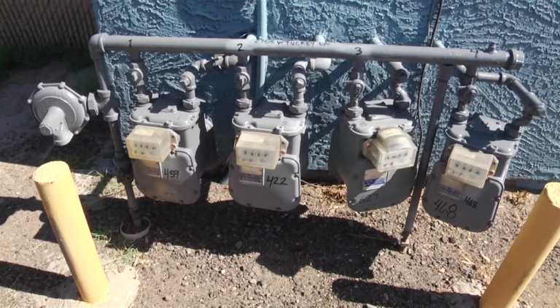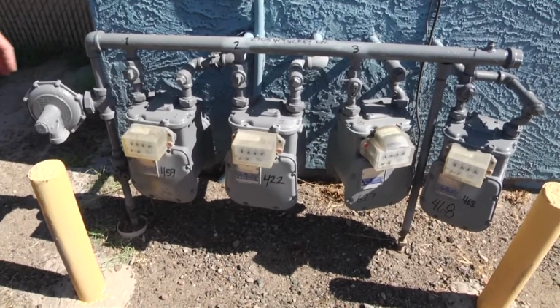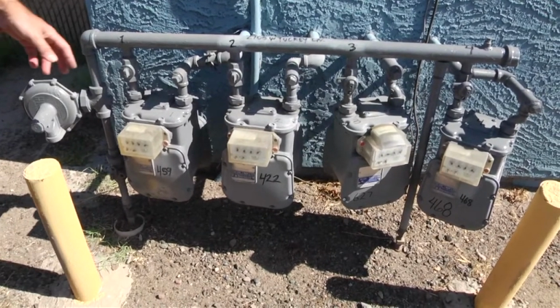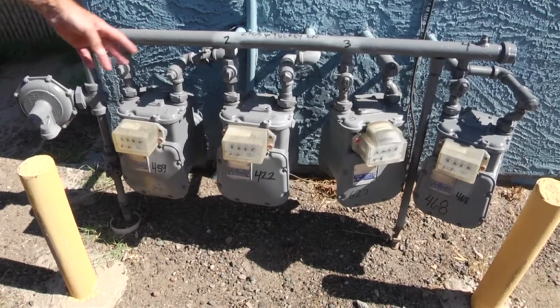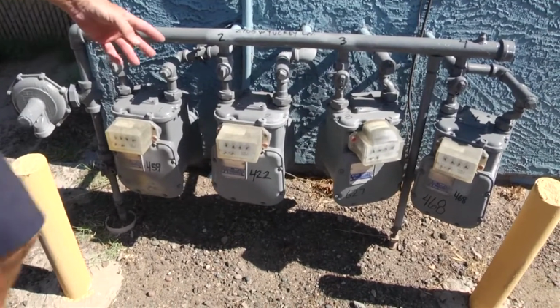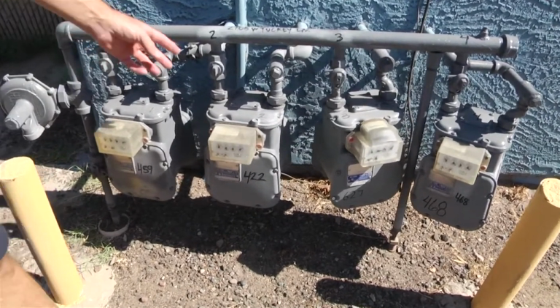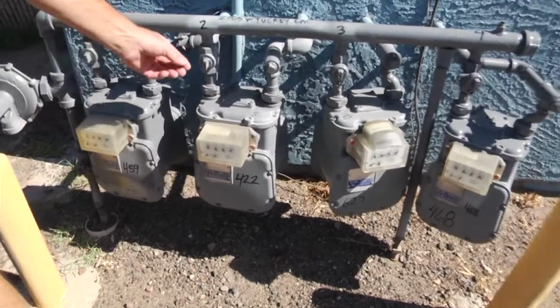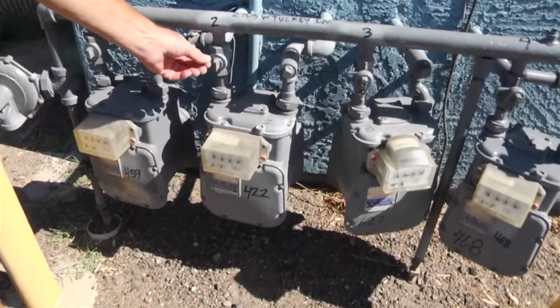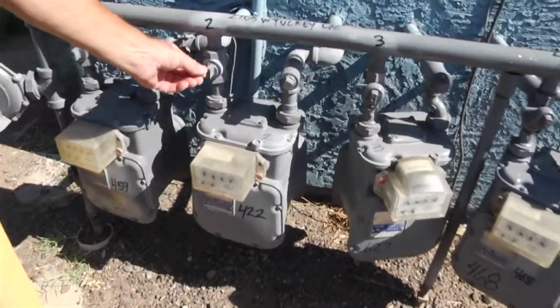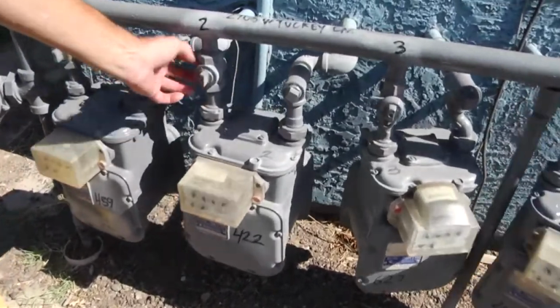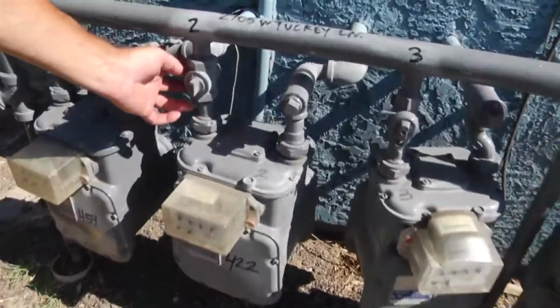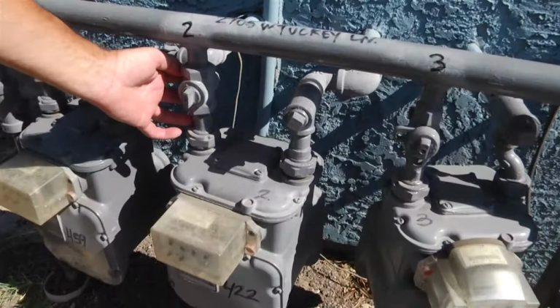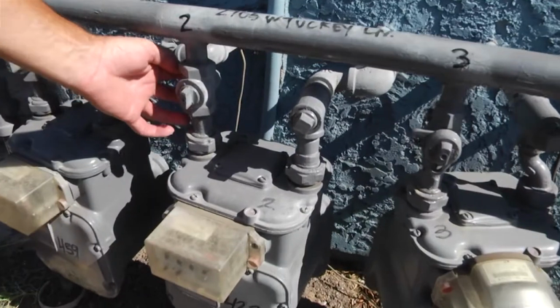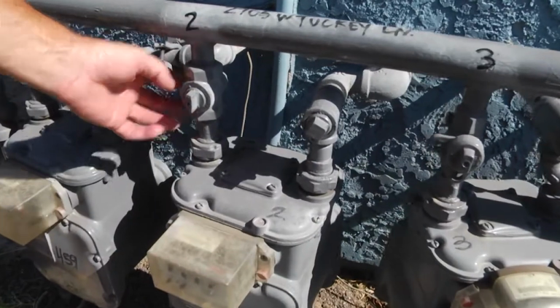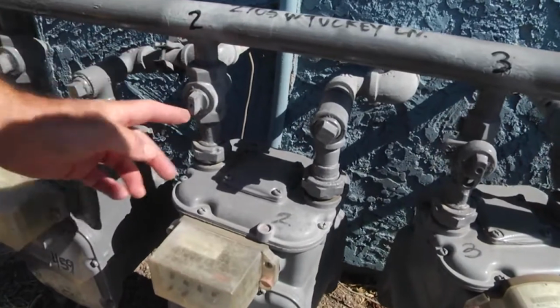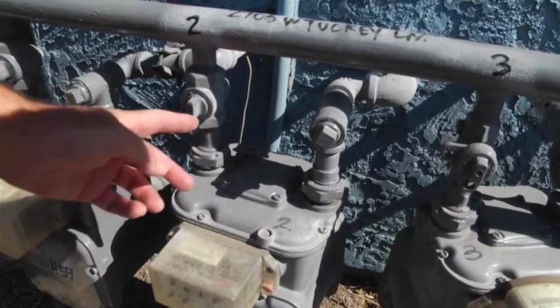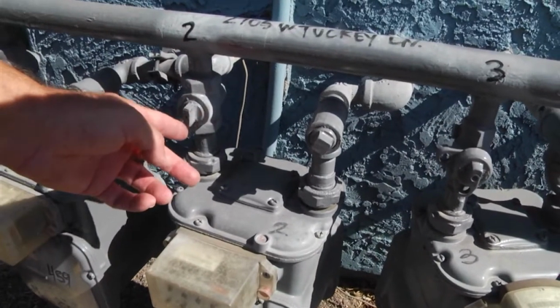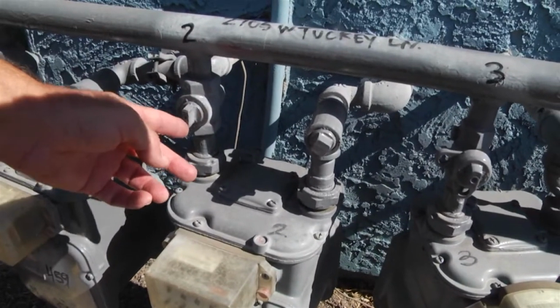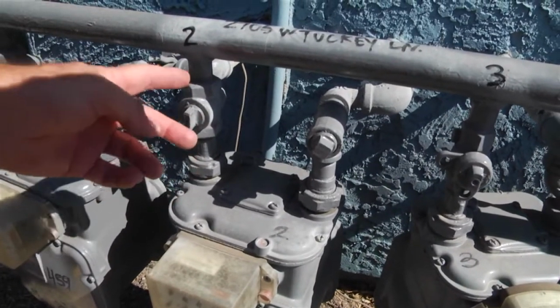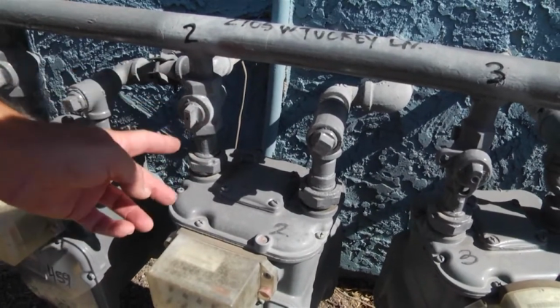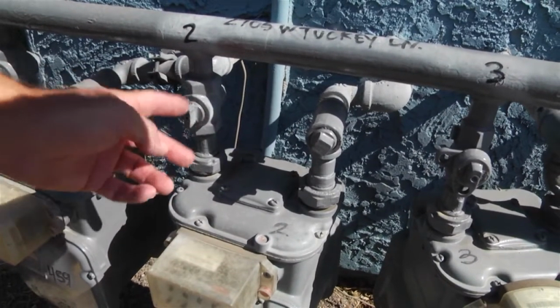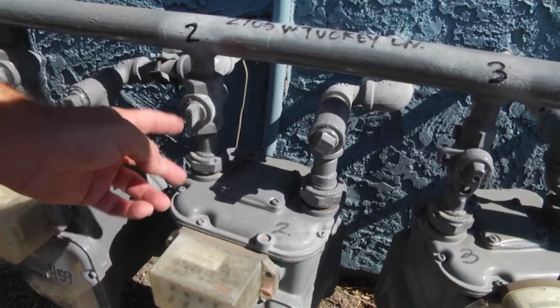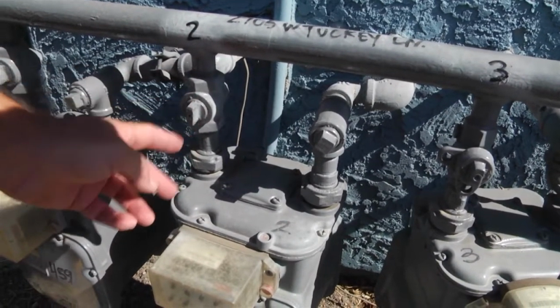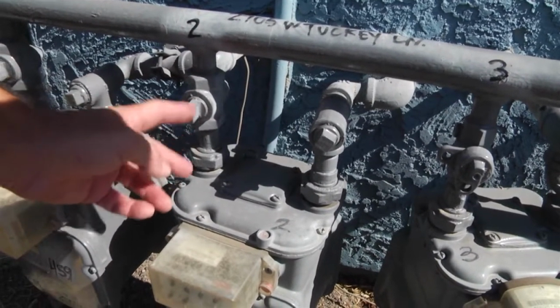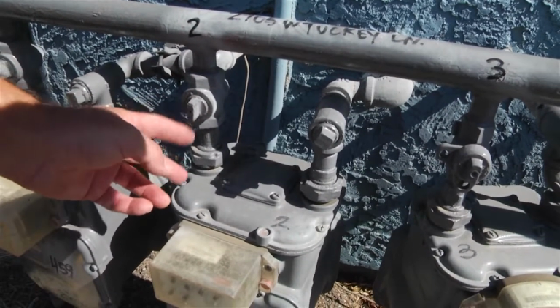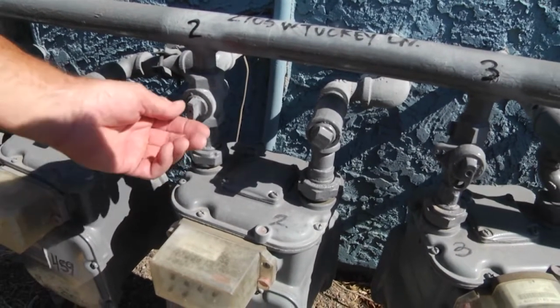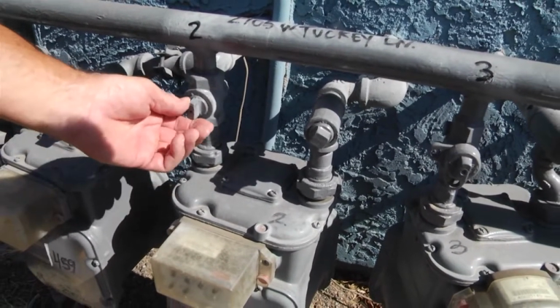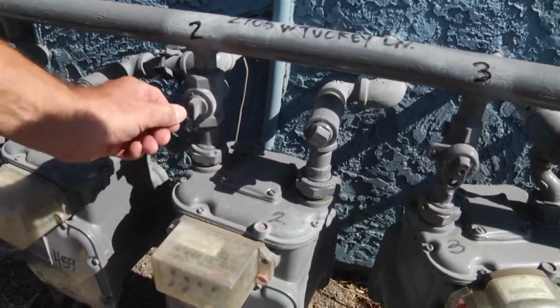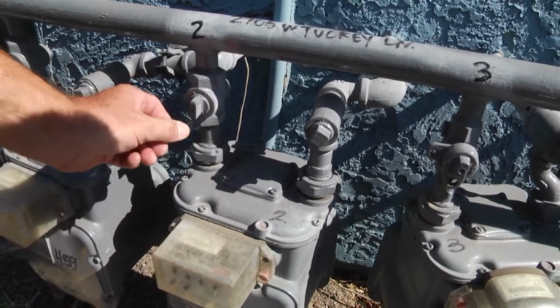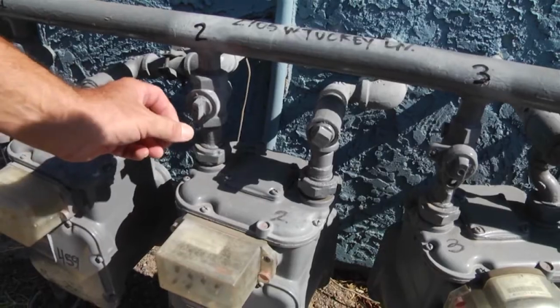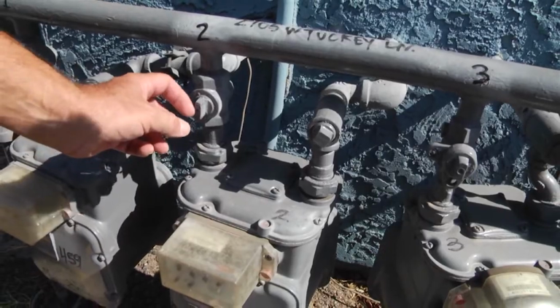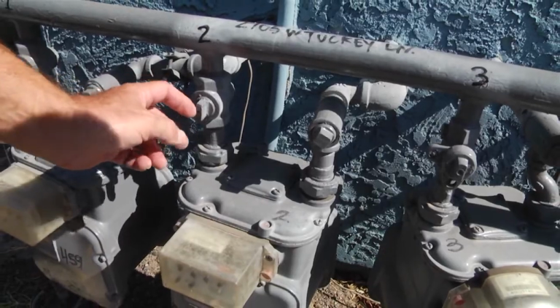If we go over to this next valve, it has the same packing nut on the backside. The valve is on — it's in the parallel position. If you turn it perpendicular, it'll be off.